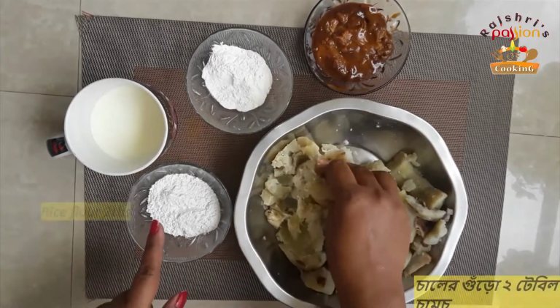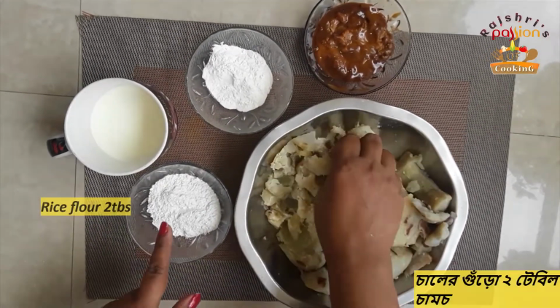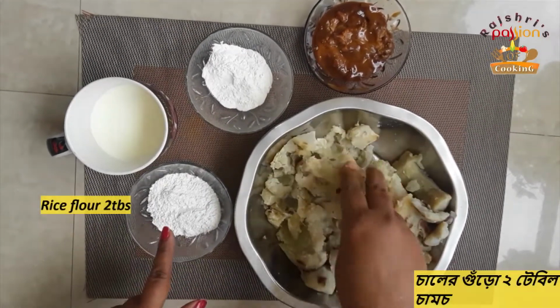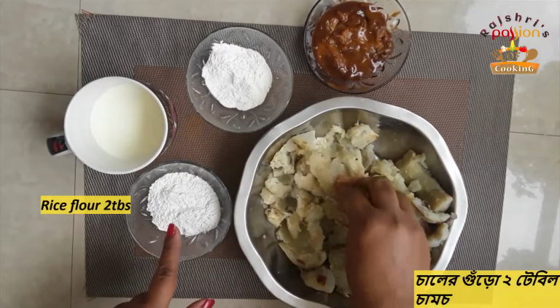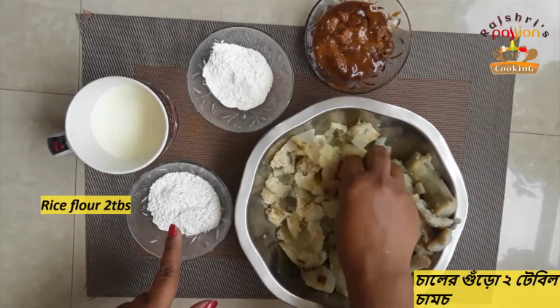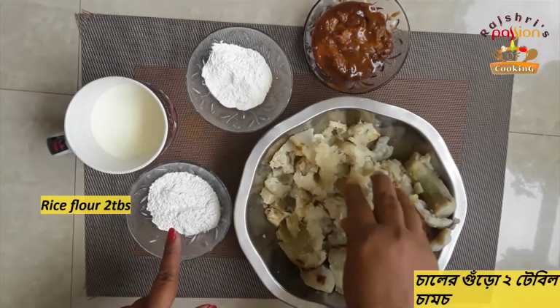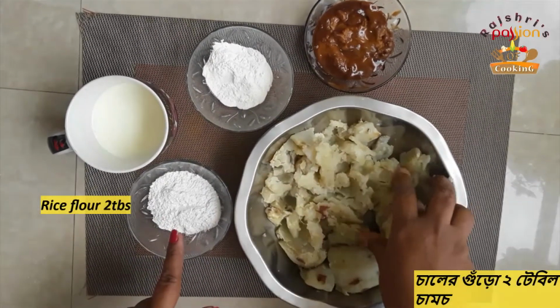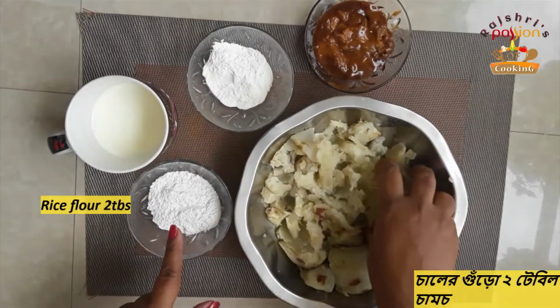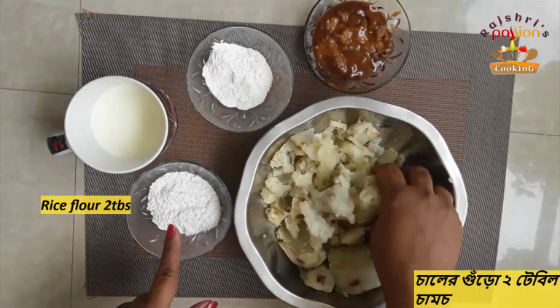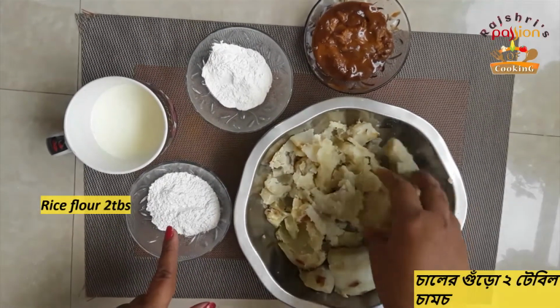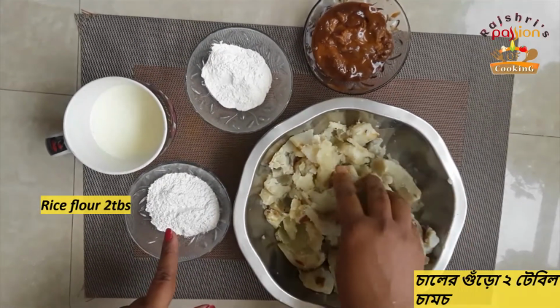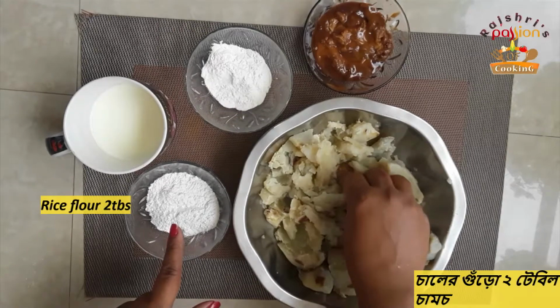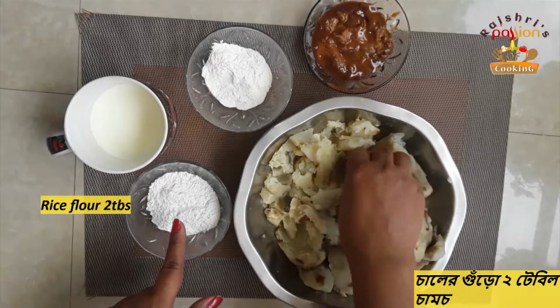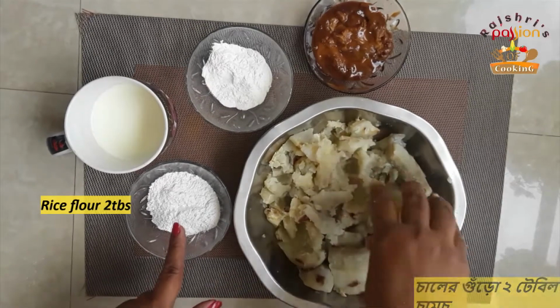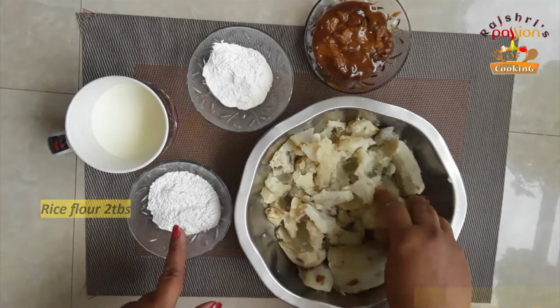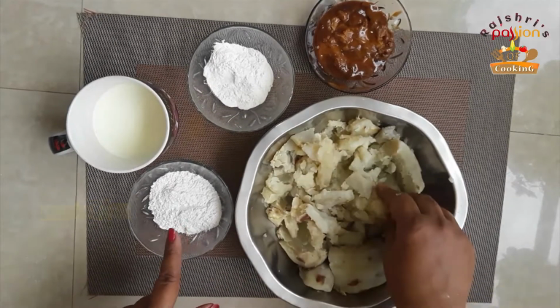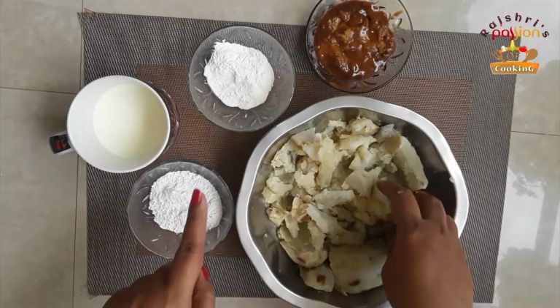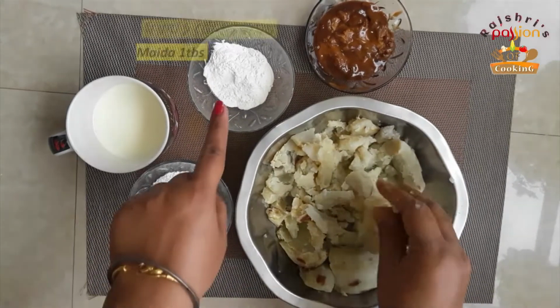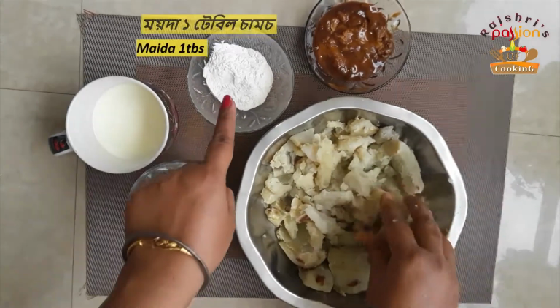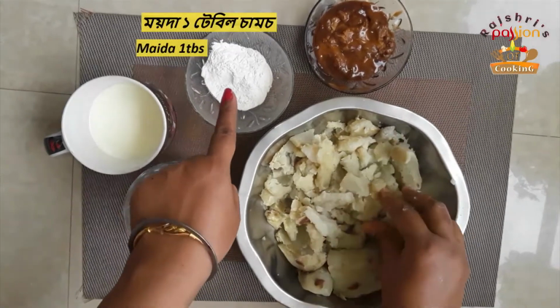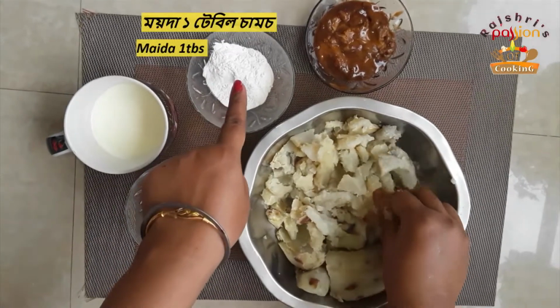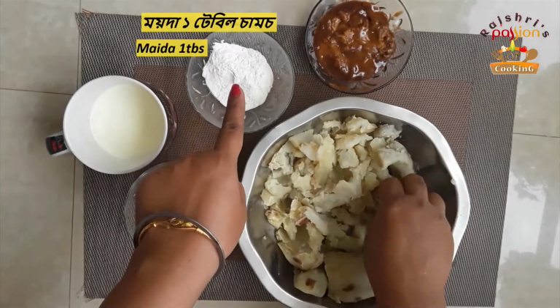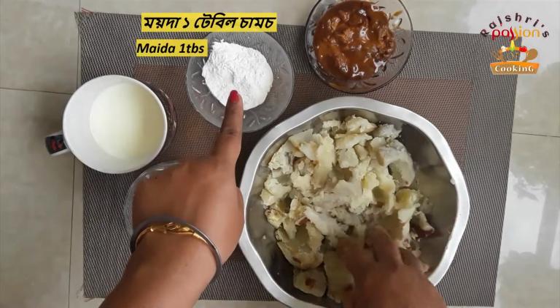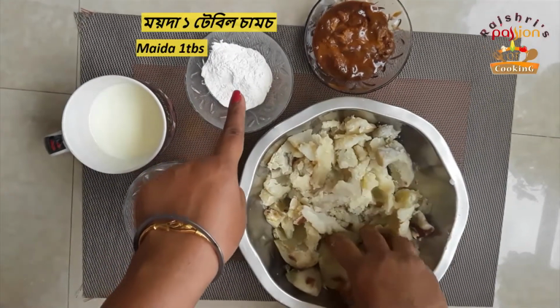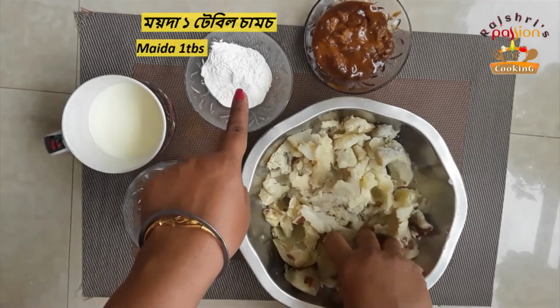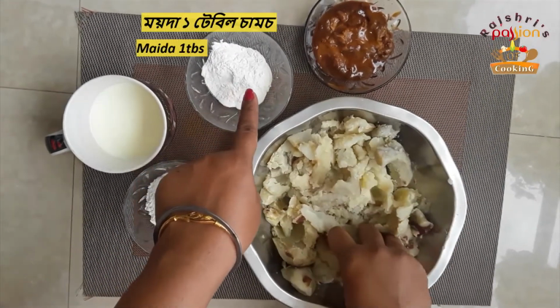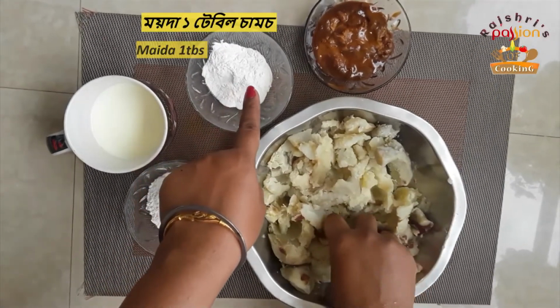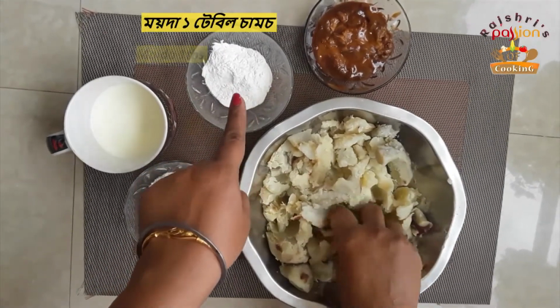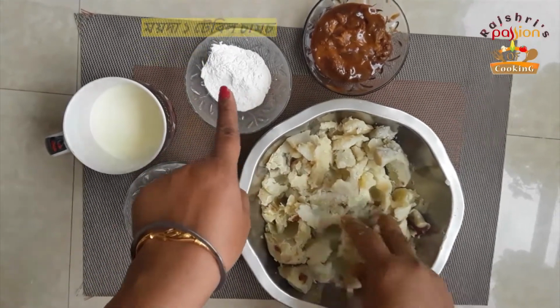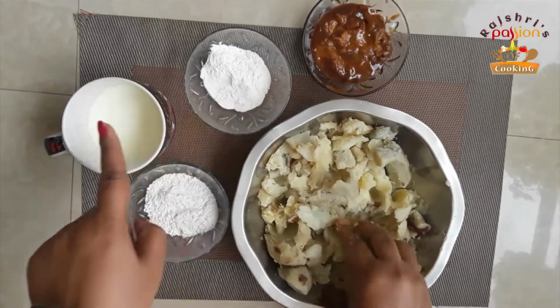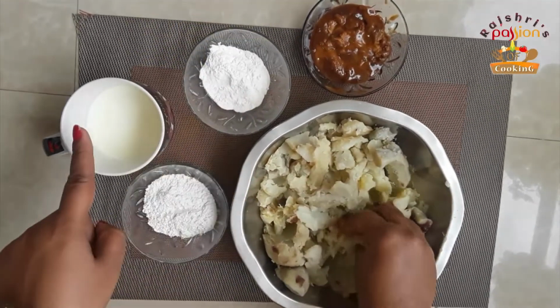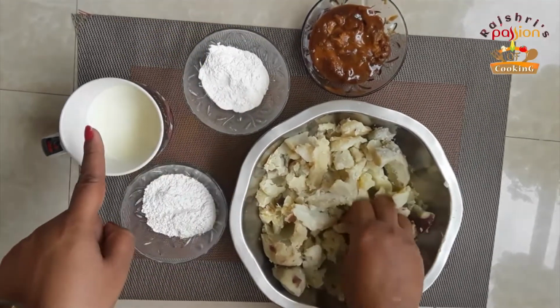This is rice flour — 2 tablespoons. And this is 1 tablespoon. I am going to add some milk.